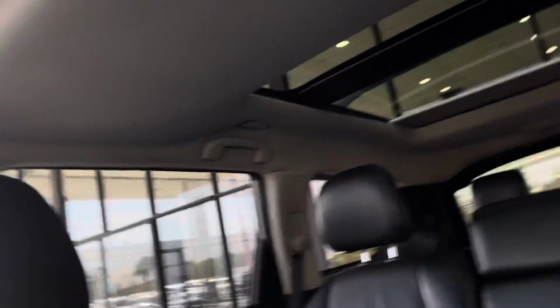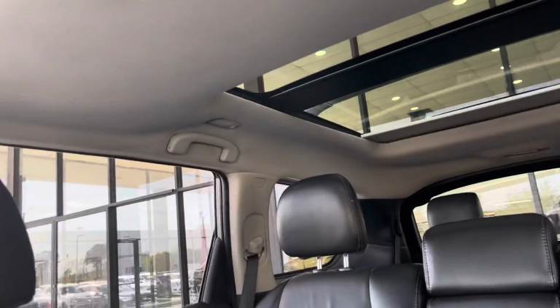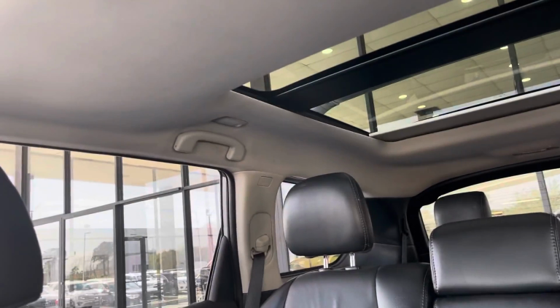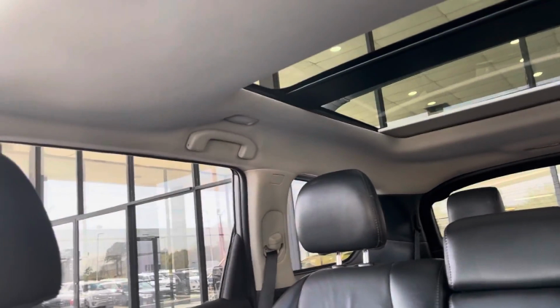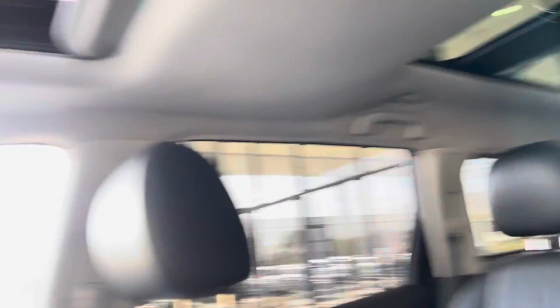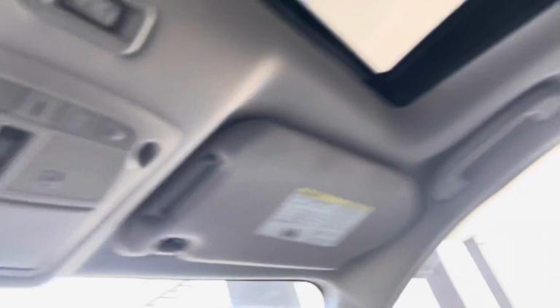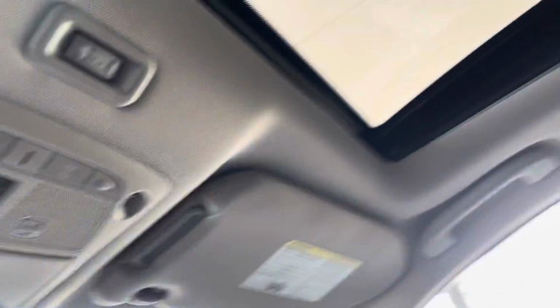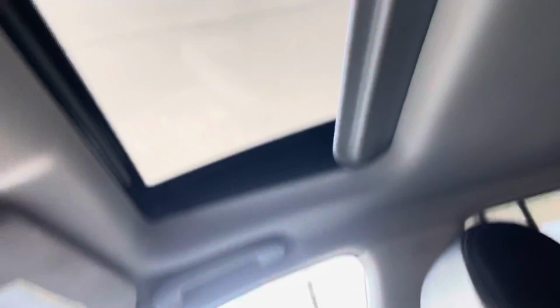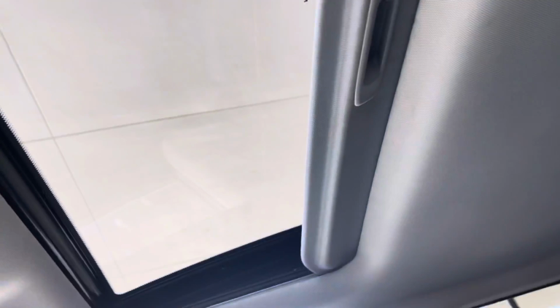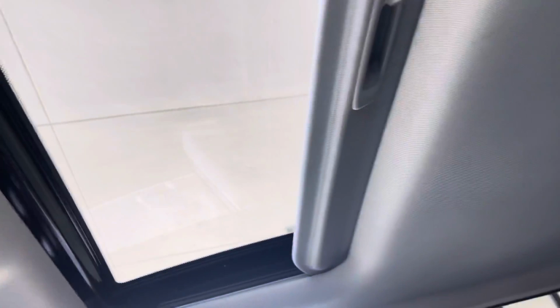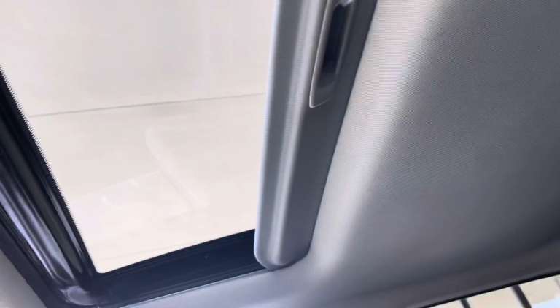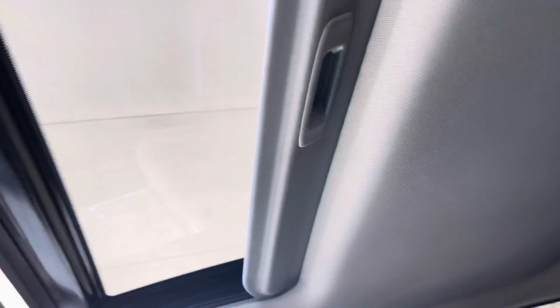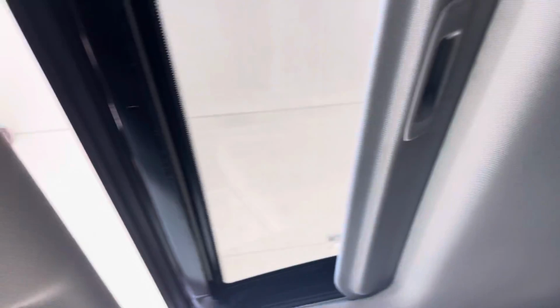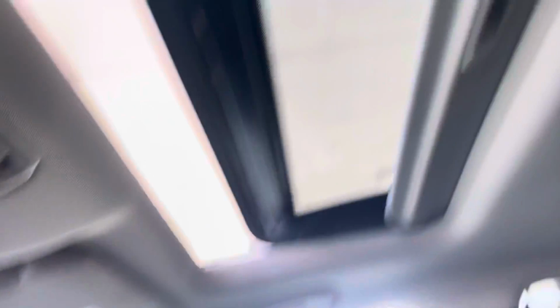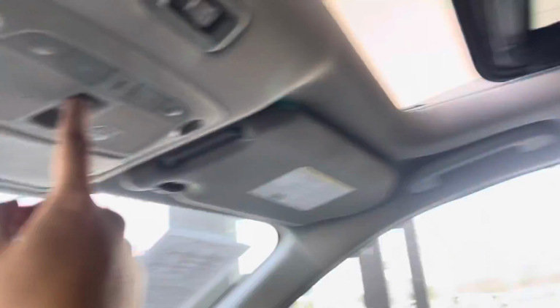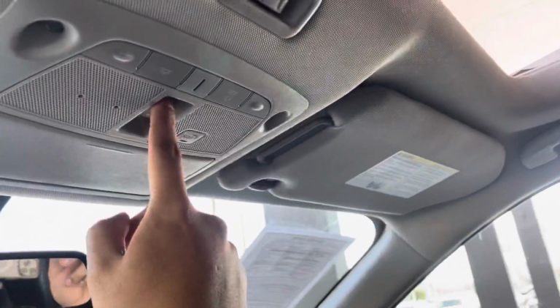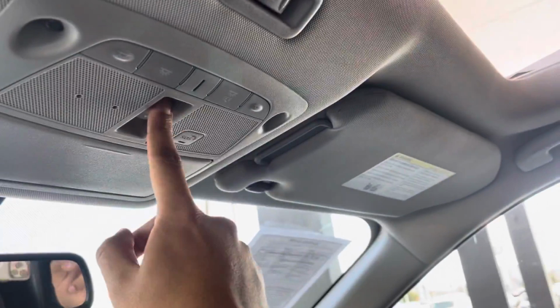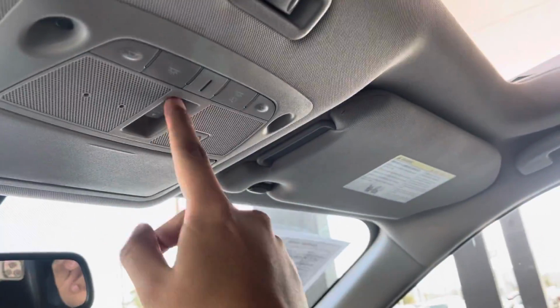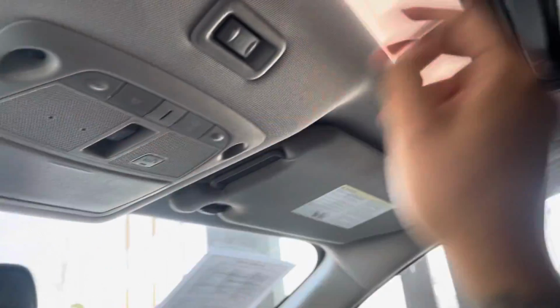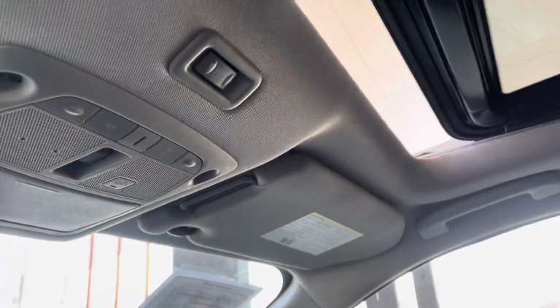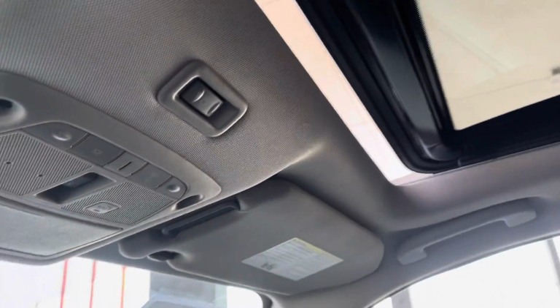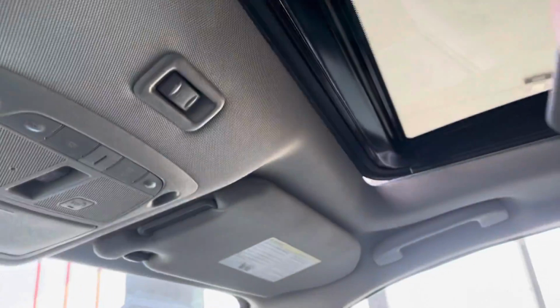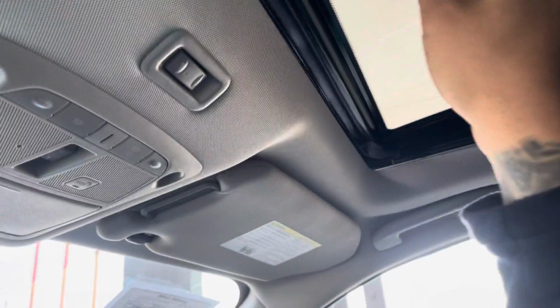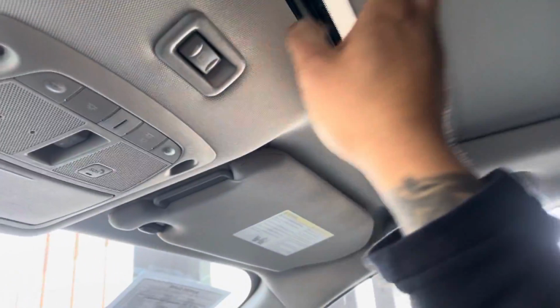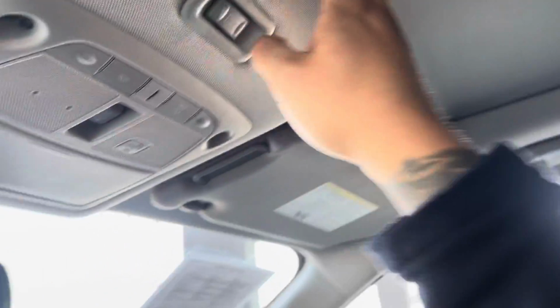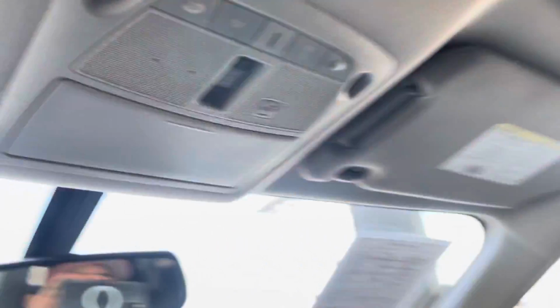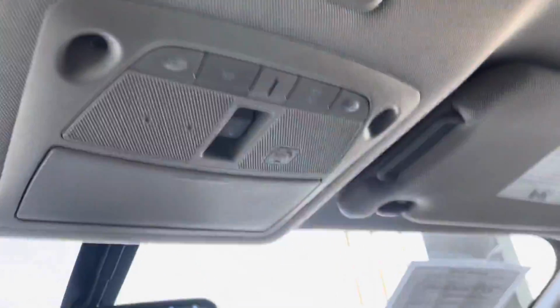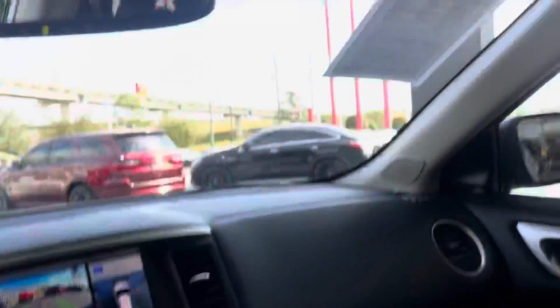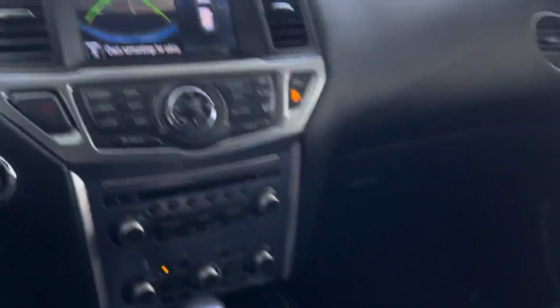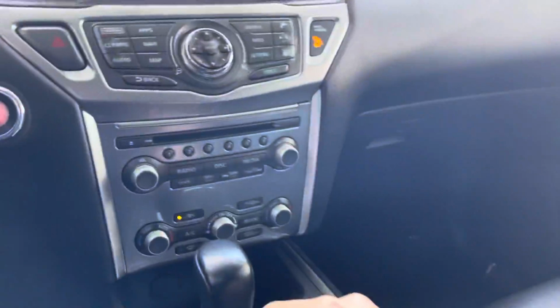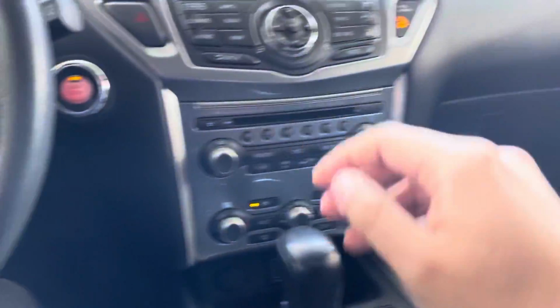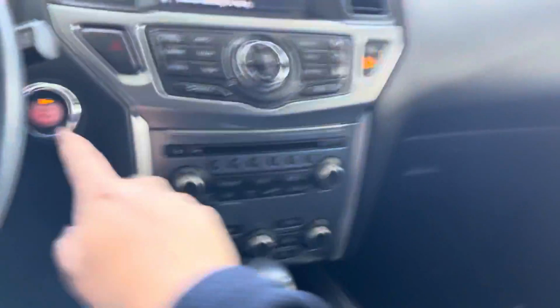As you can see, this is the sunroof — it functionally opens all the way. We're going to close that up, as you can see right there.